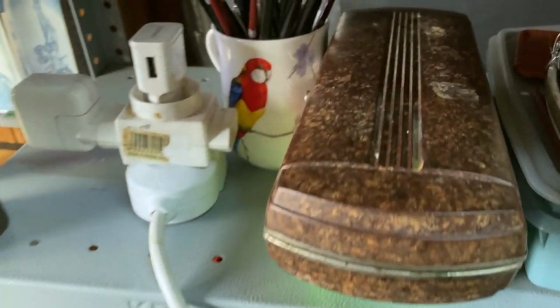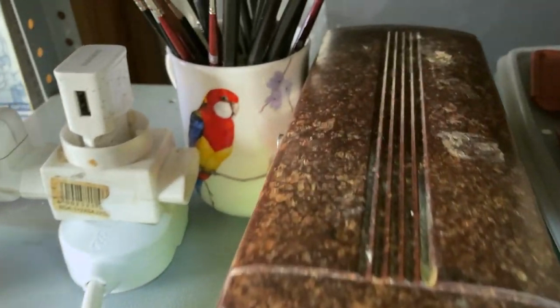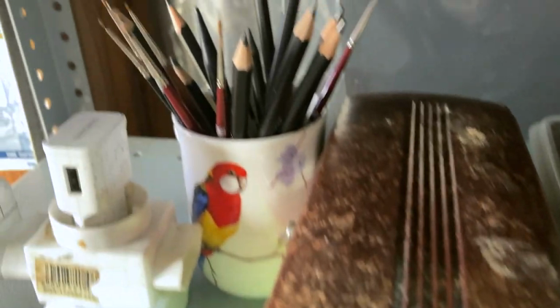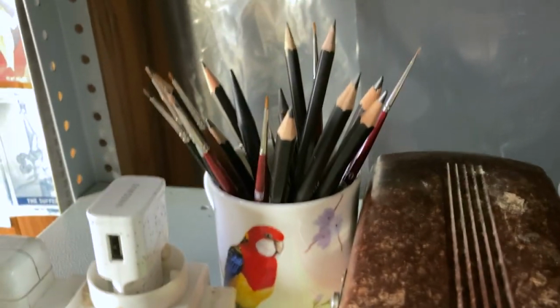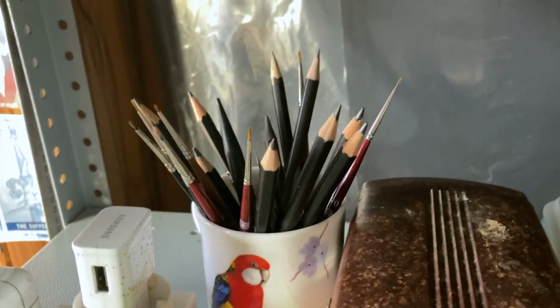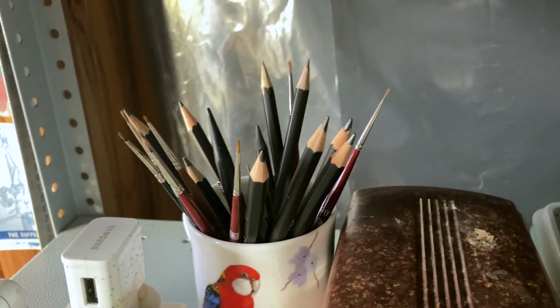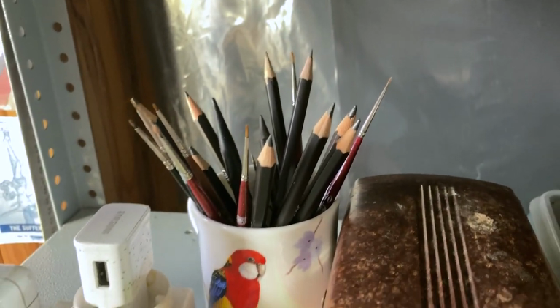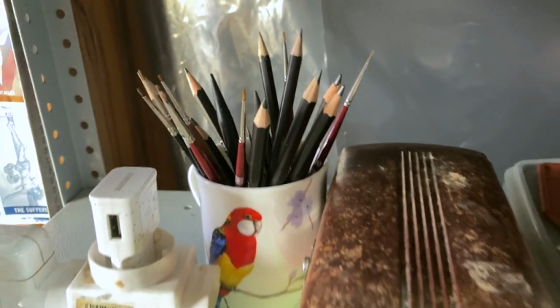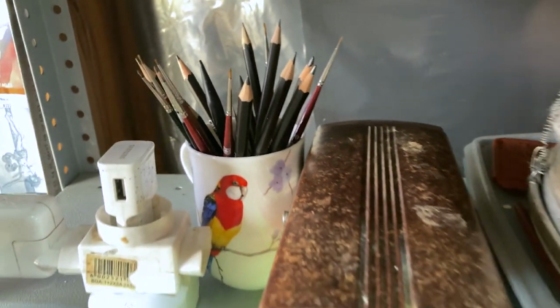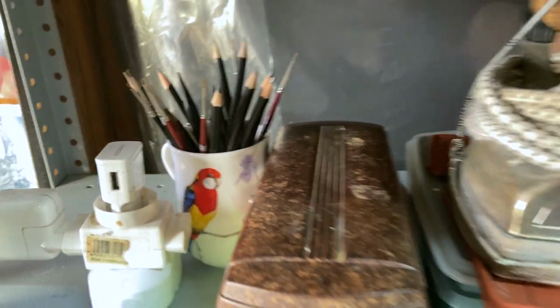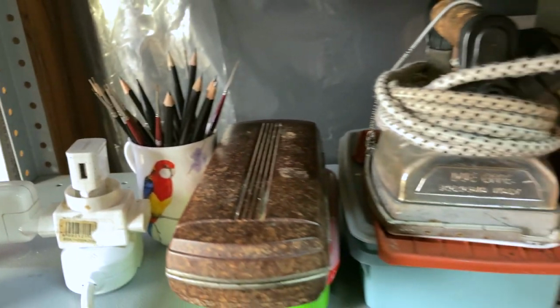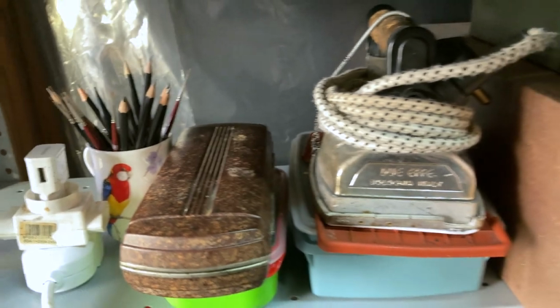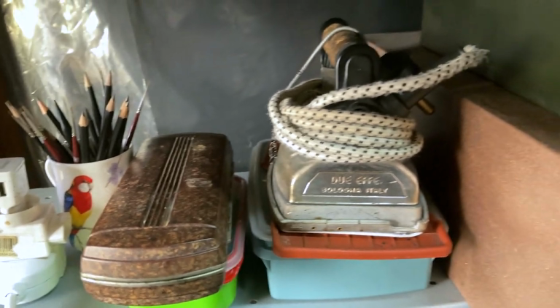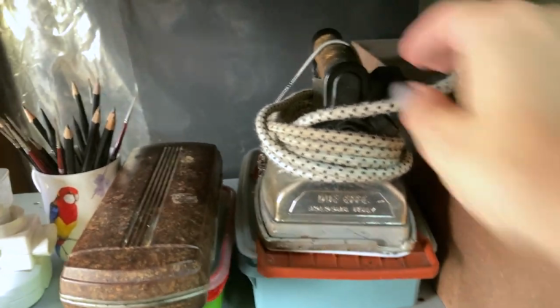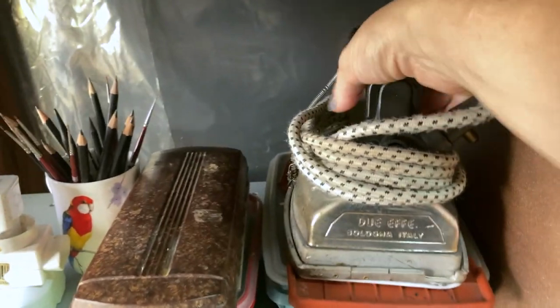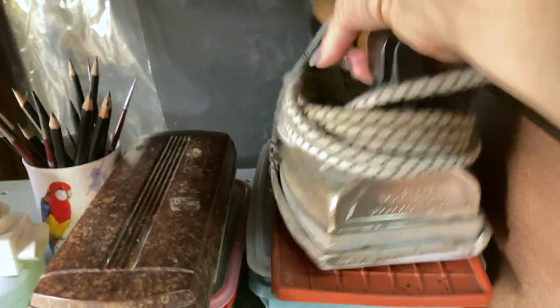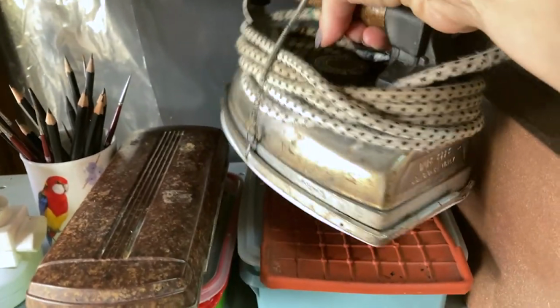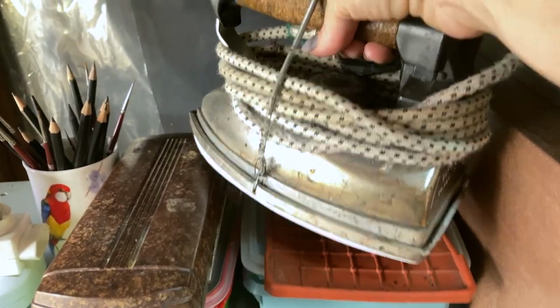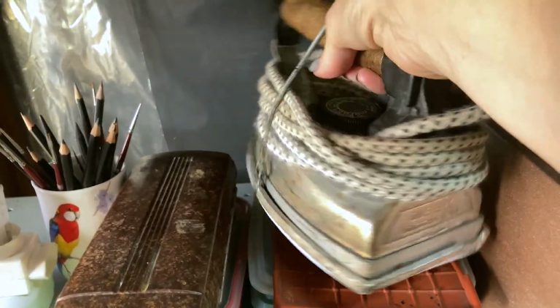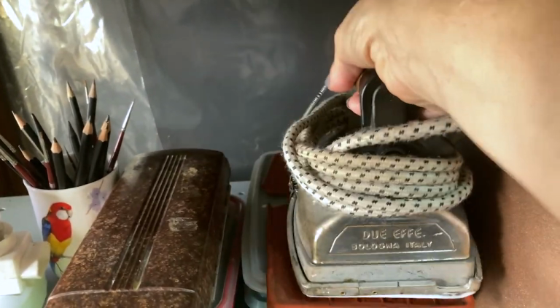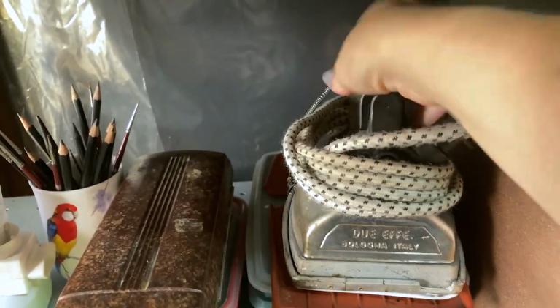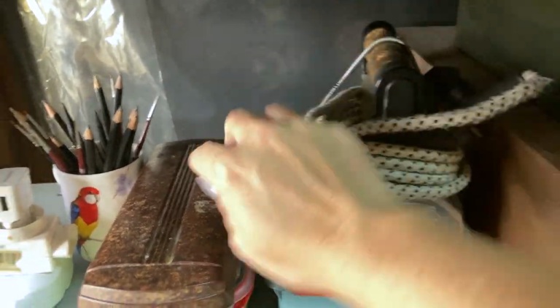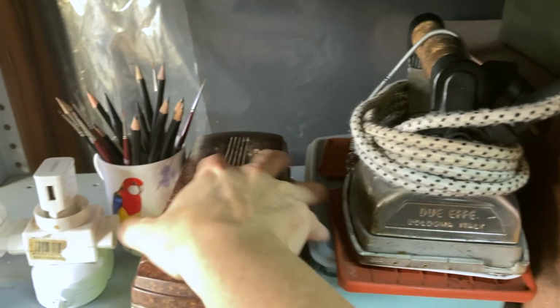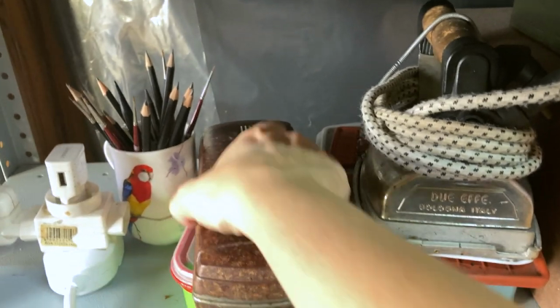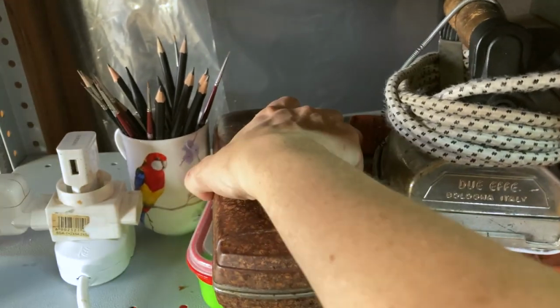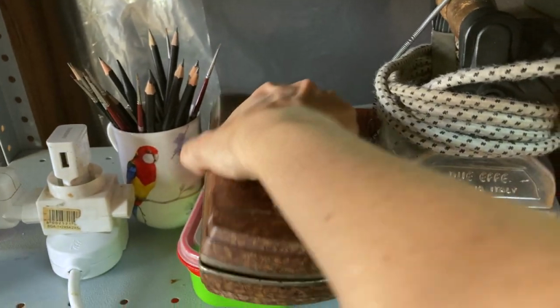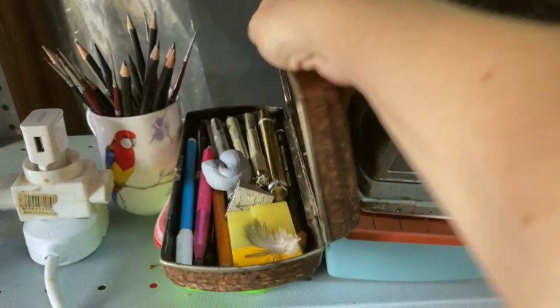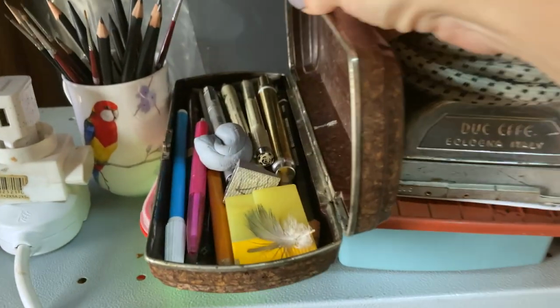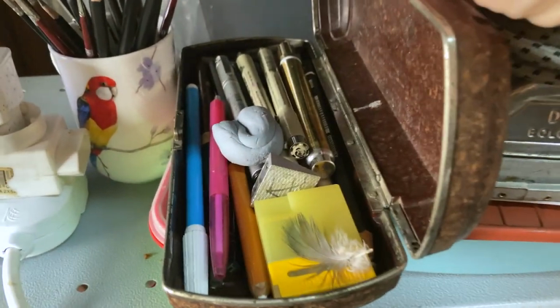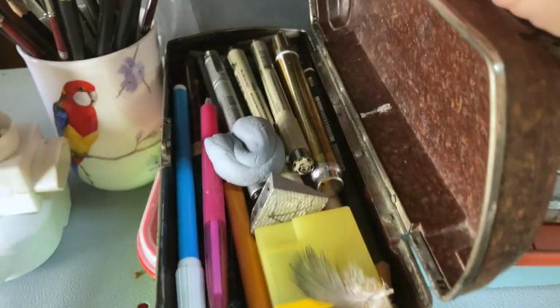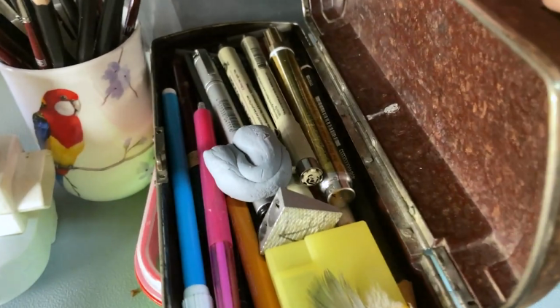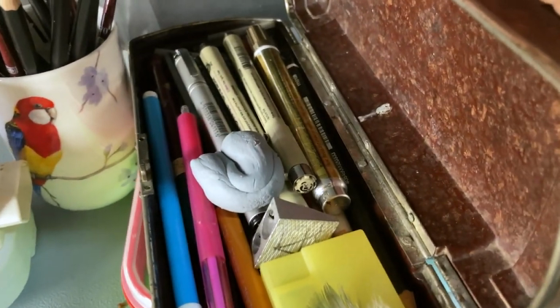Those are my oil painting brushes, as well as sketching pencils. And the iron — it's not antique, it's an industrial dry iron. This is my little Bakelite box with fineliners and some gold markers.